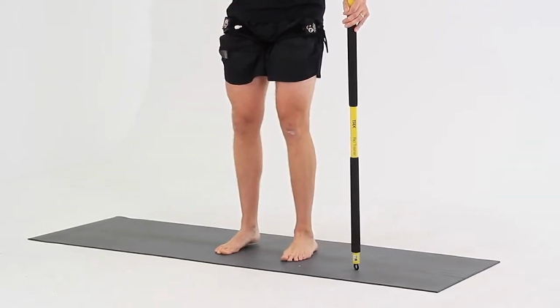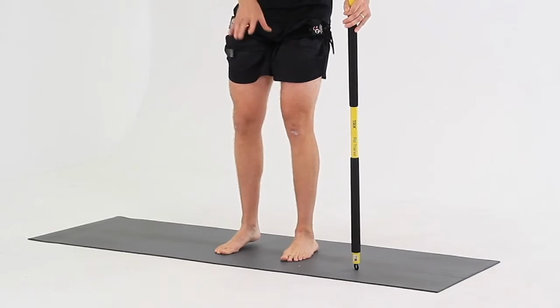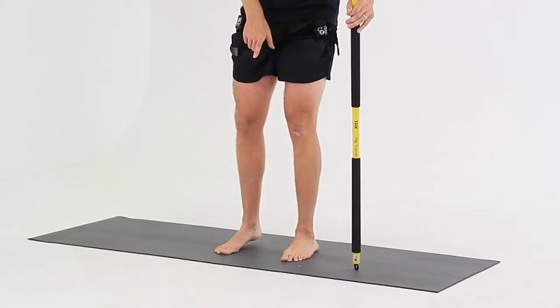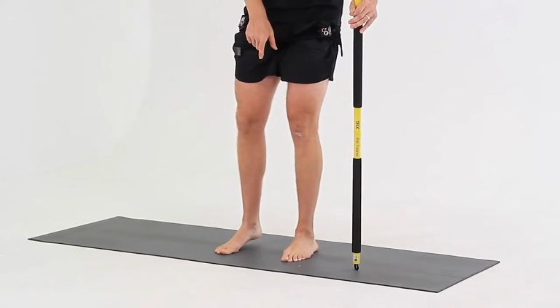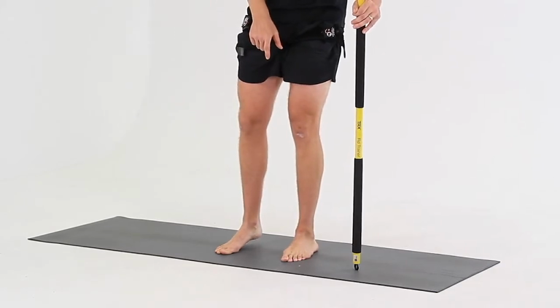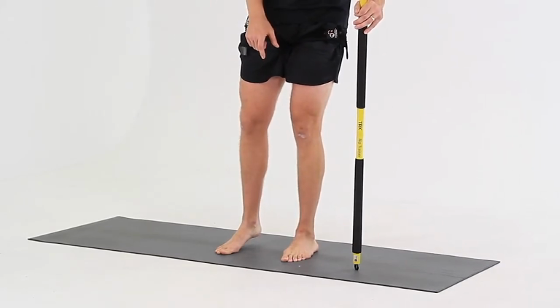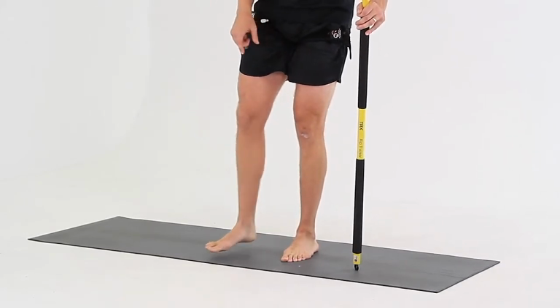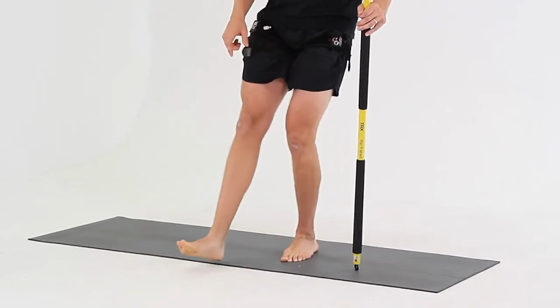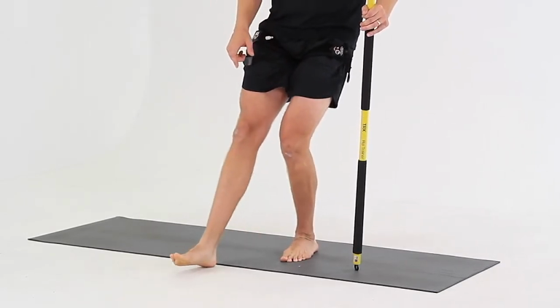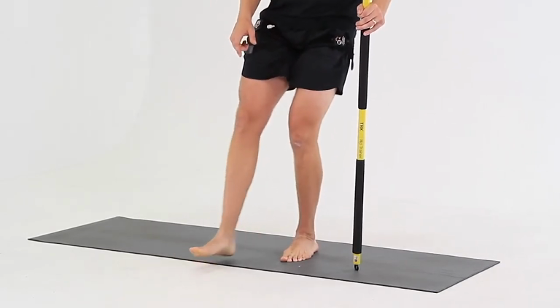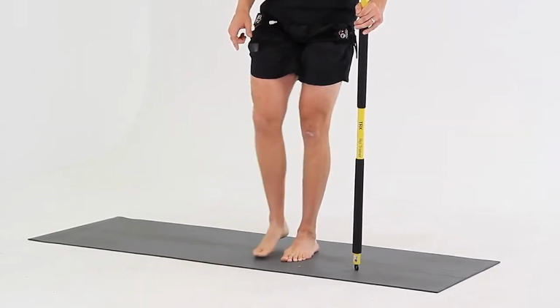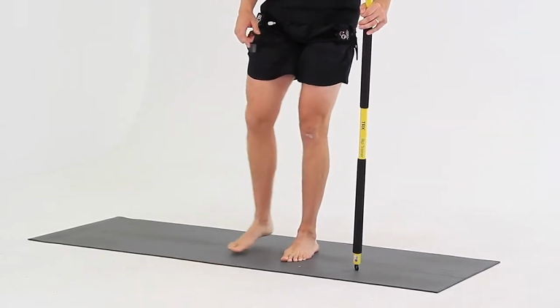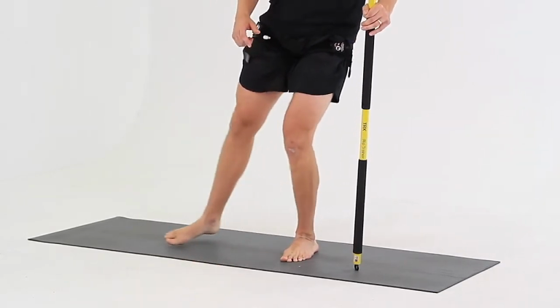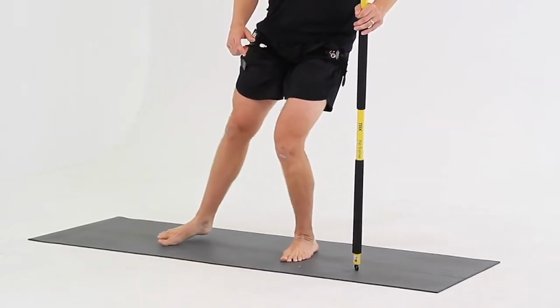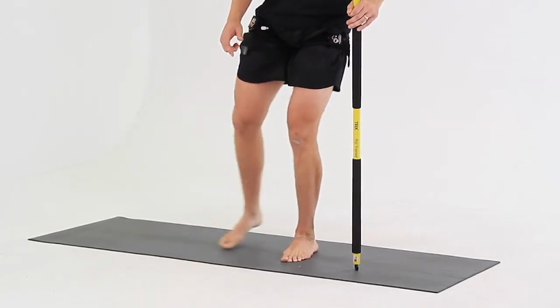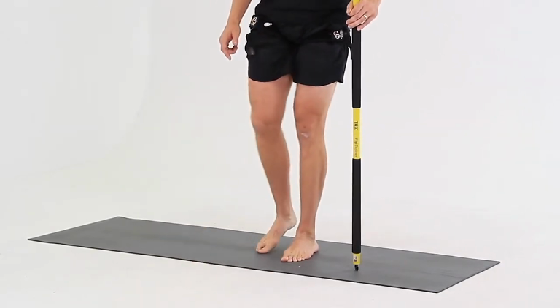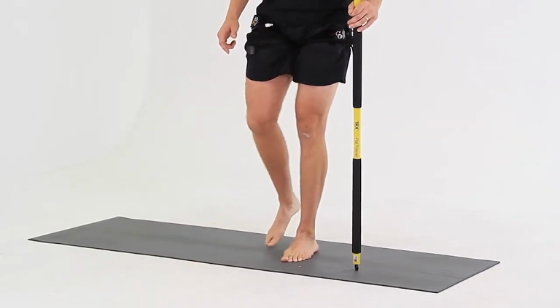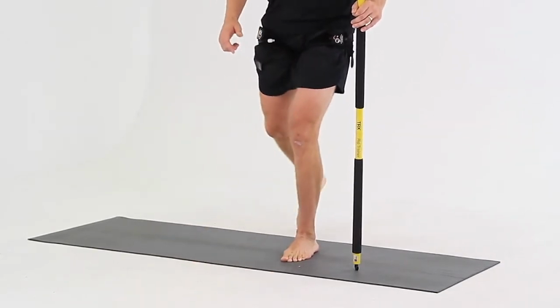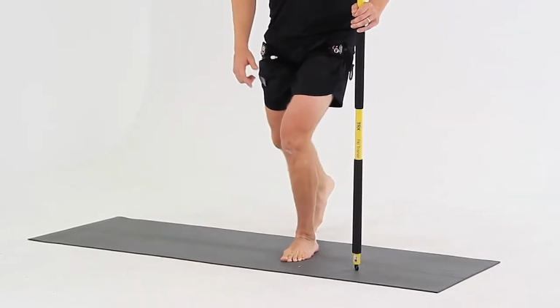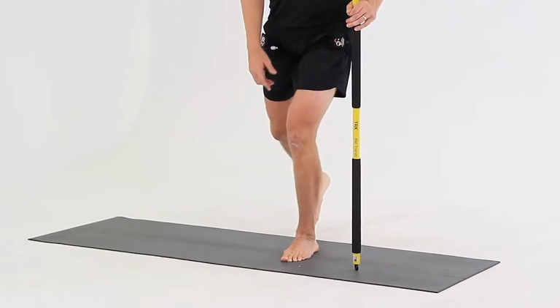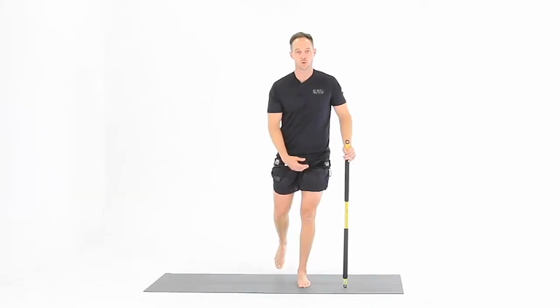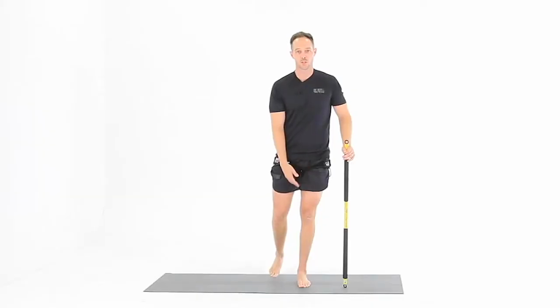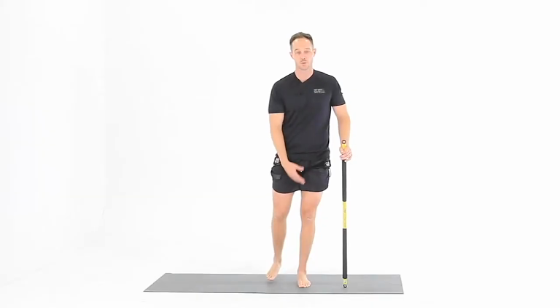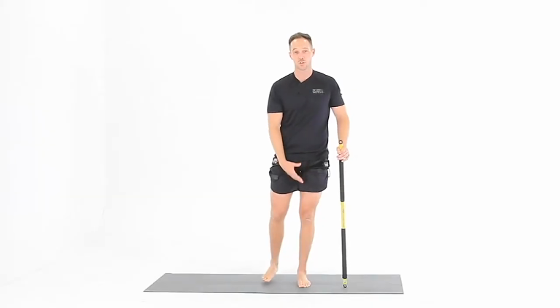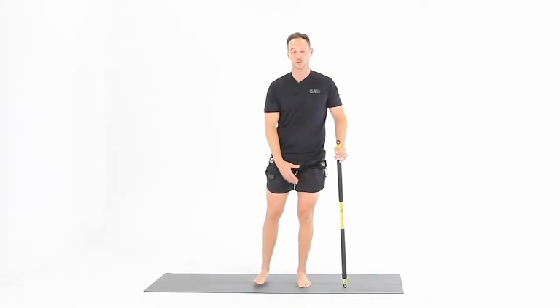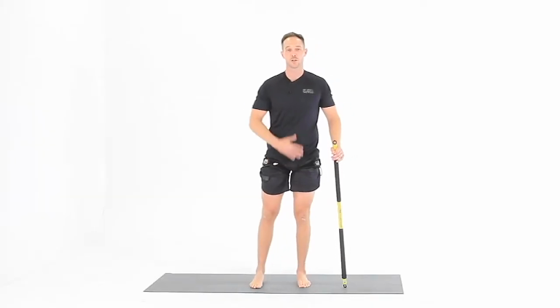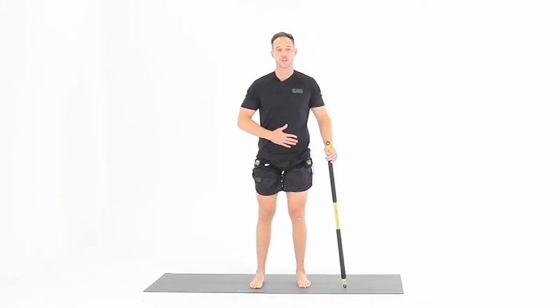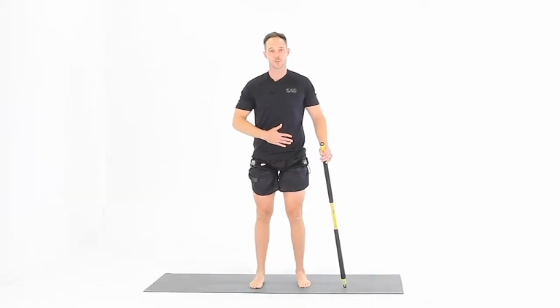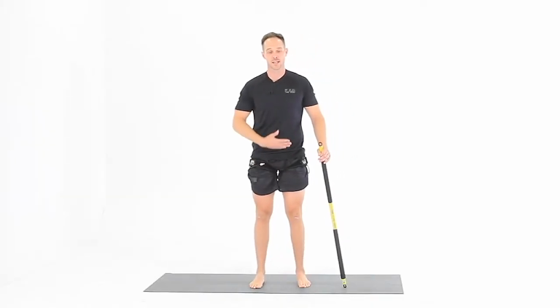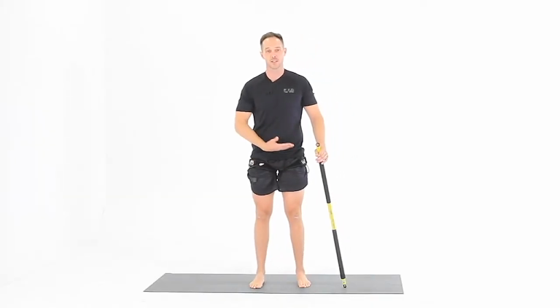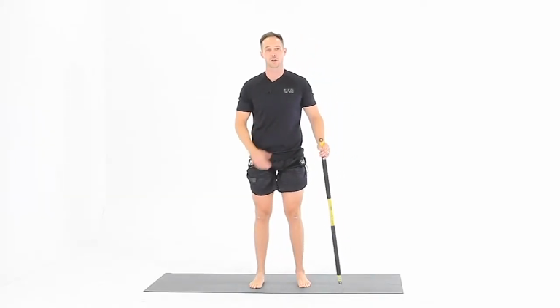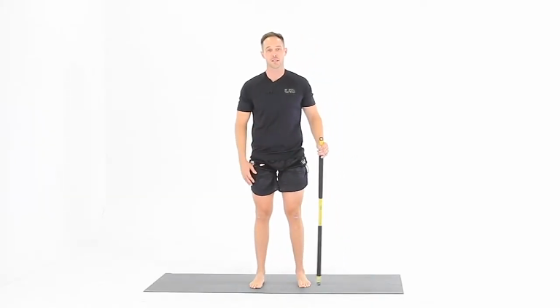Push your big toe into the ground, tap in front, tap to the side, and tap behind while you keep your heel on the floor, your stomach tight, and your pelvis level.